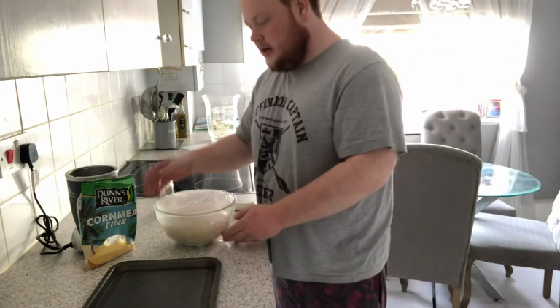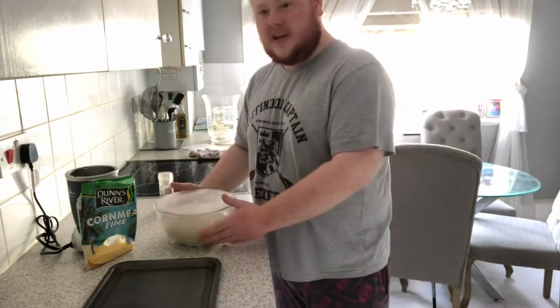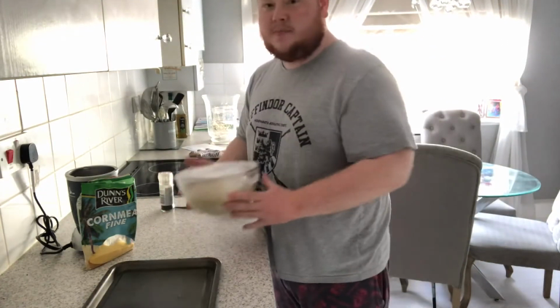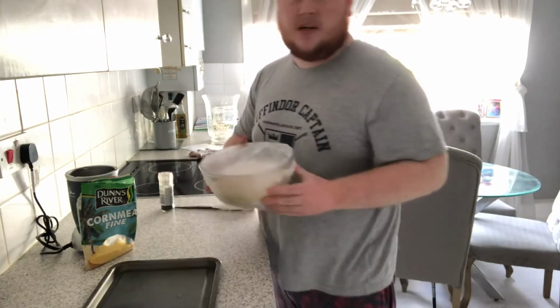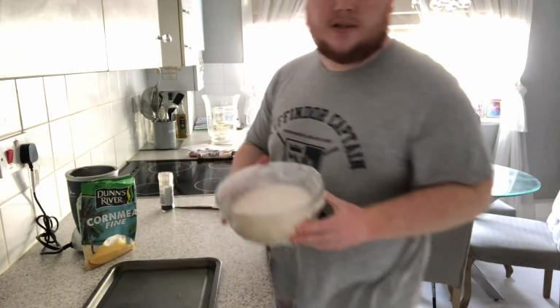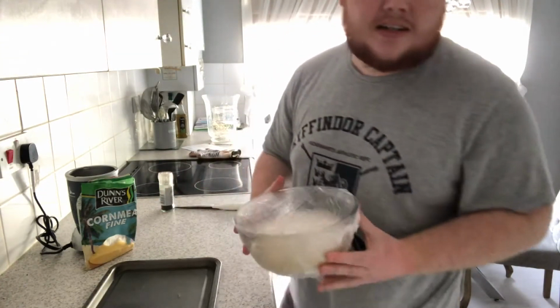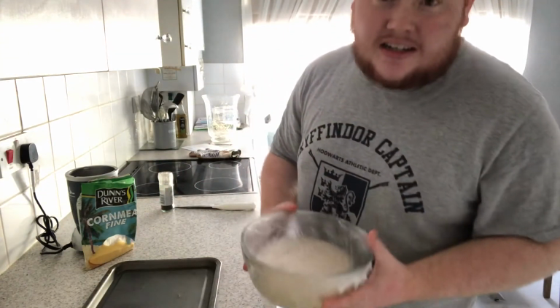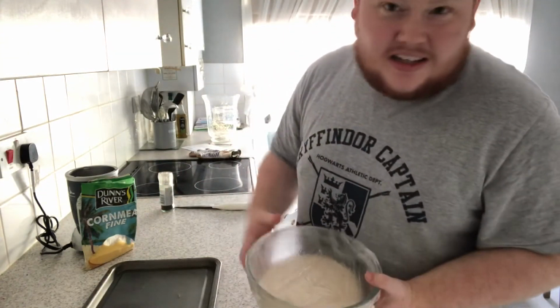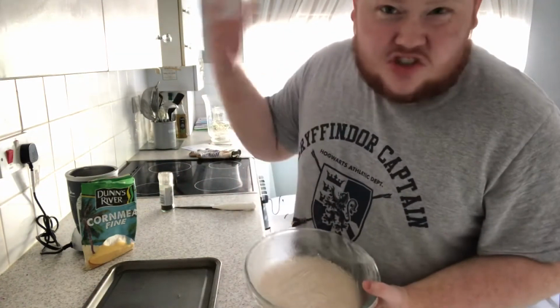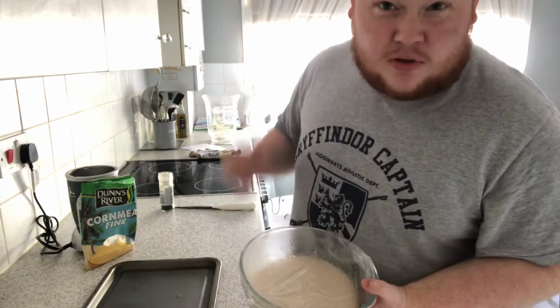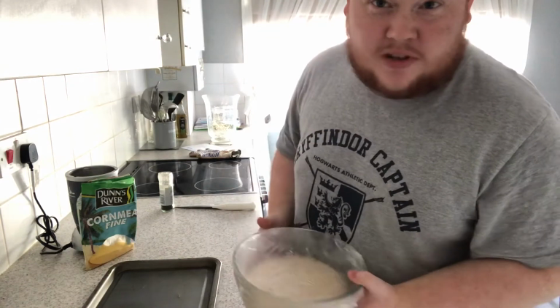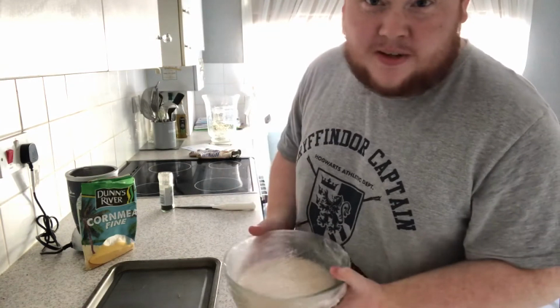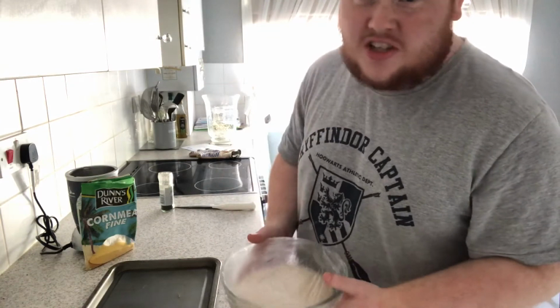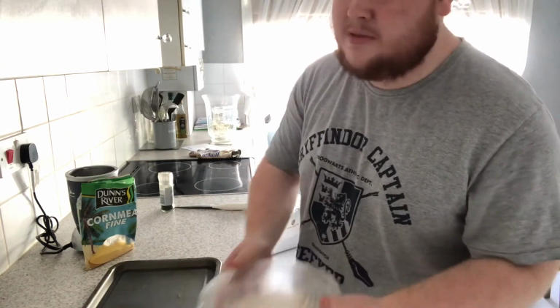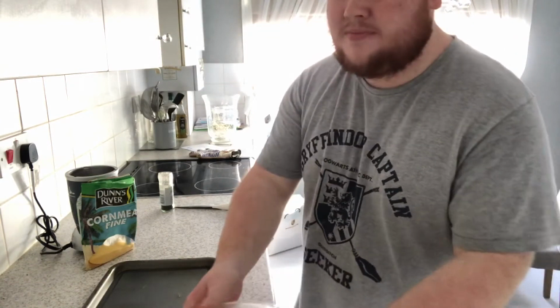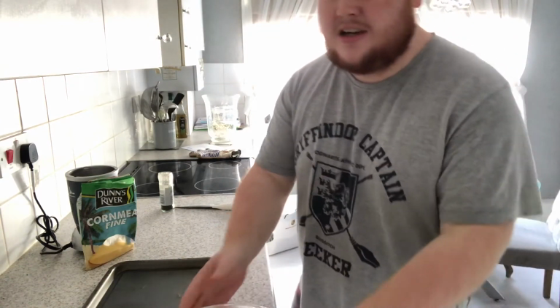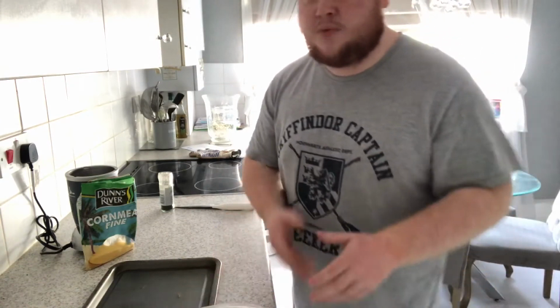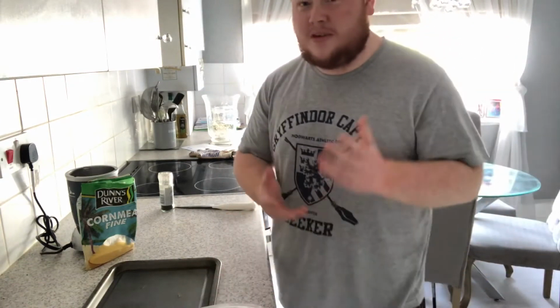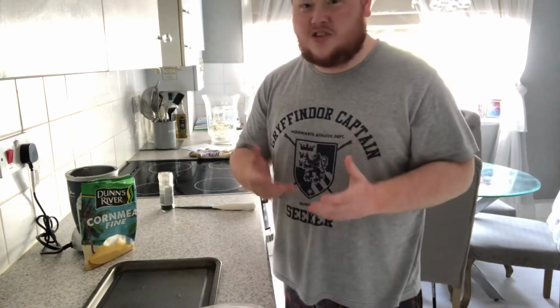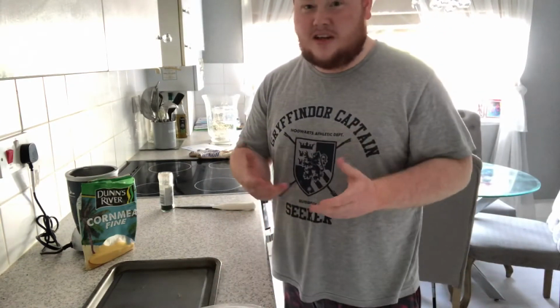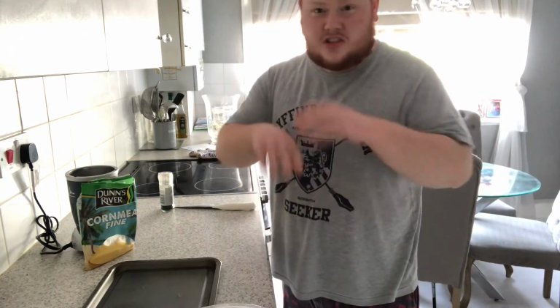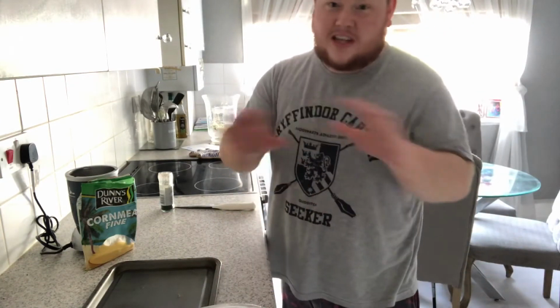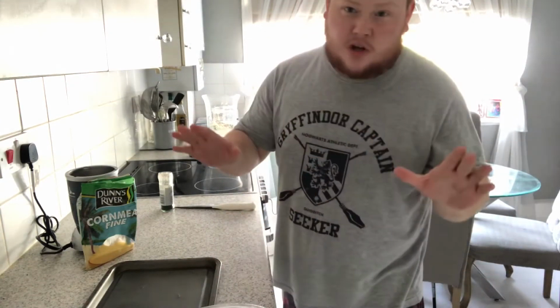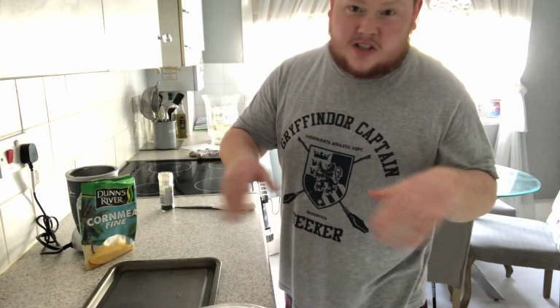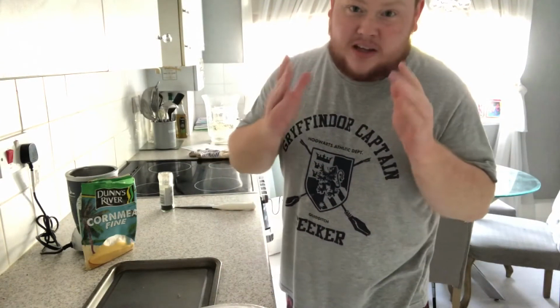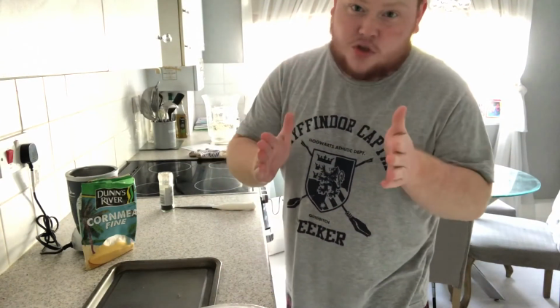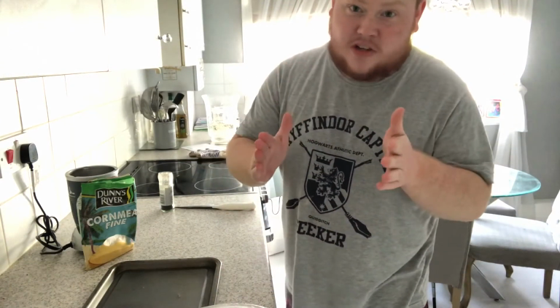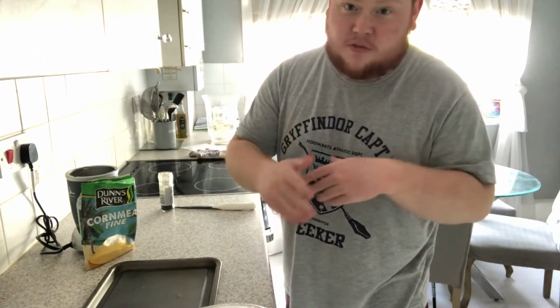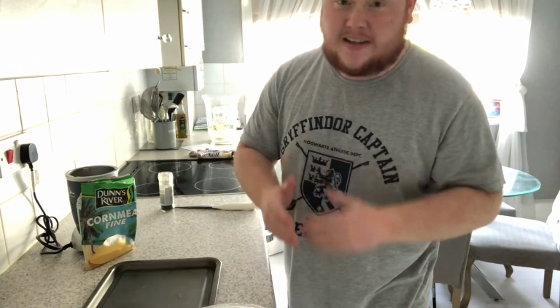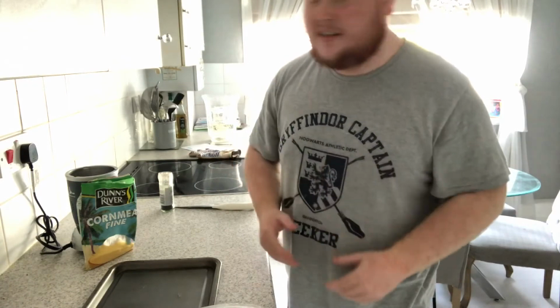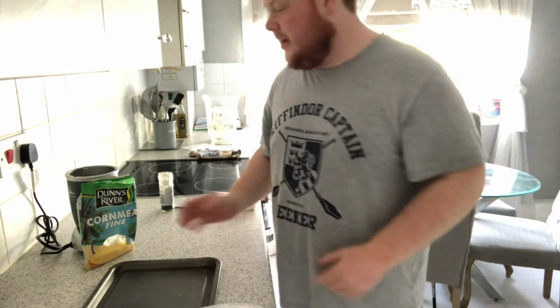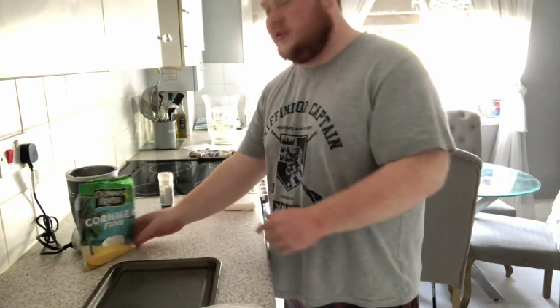So yeah, this is my dough. It's a typical dough recipe — just pull up yeast. Just get out the dough recipe, use the first one you find.